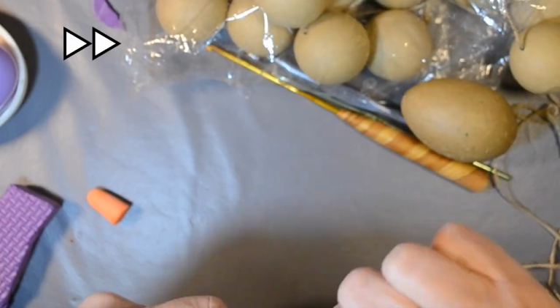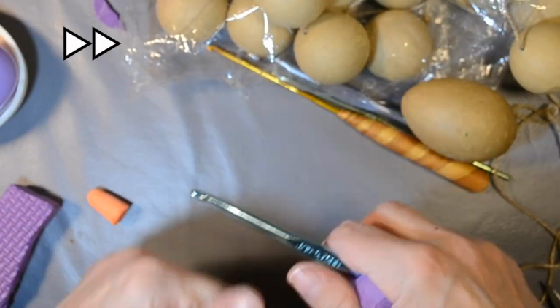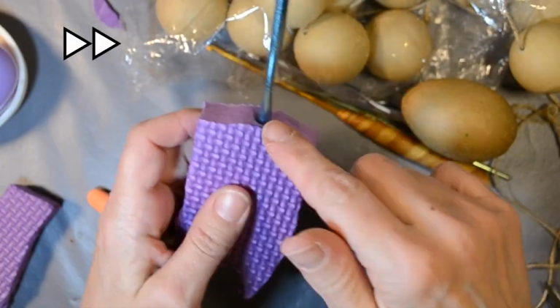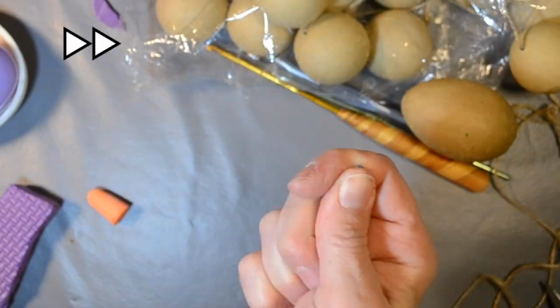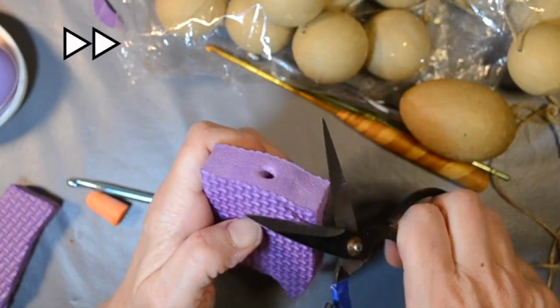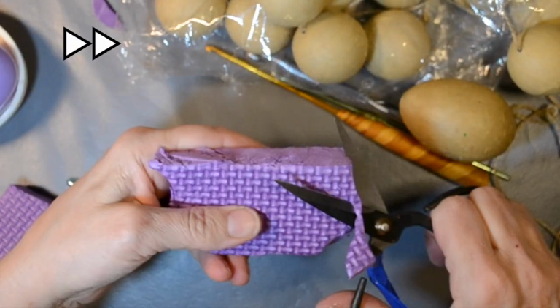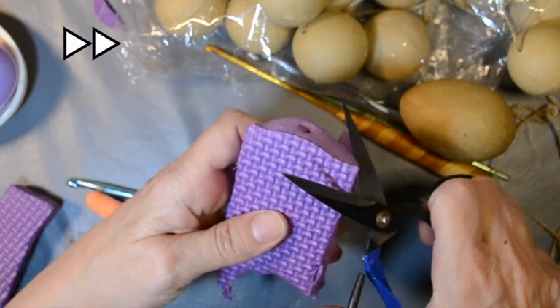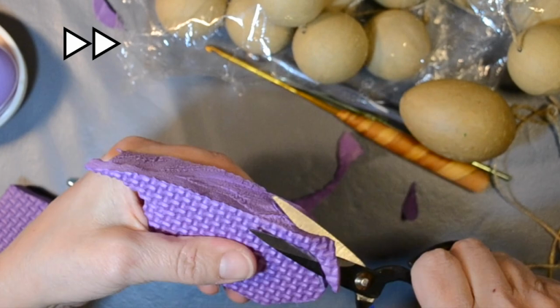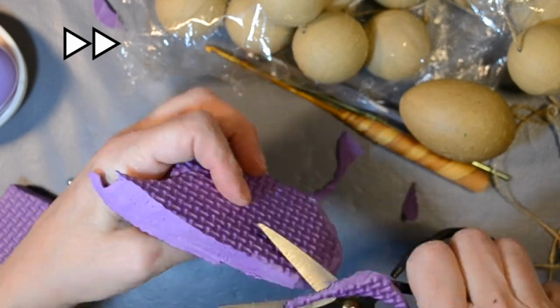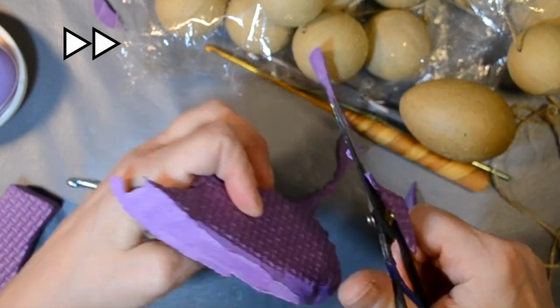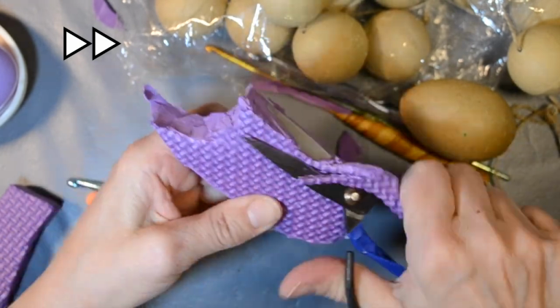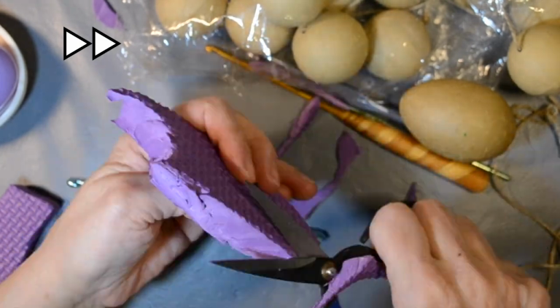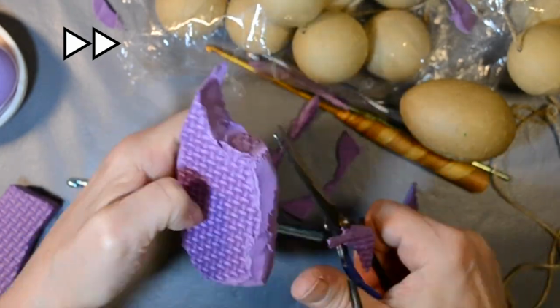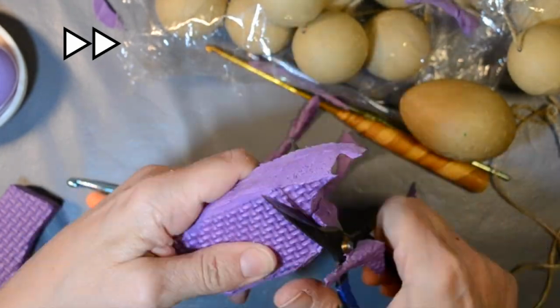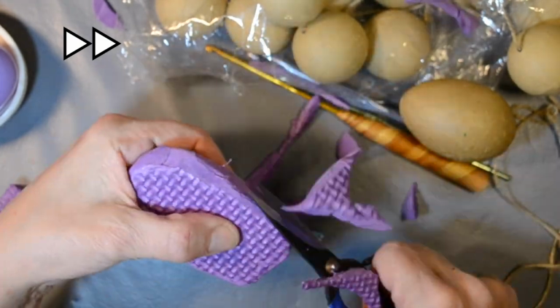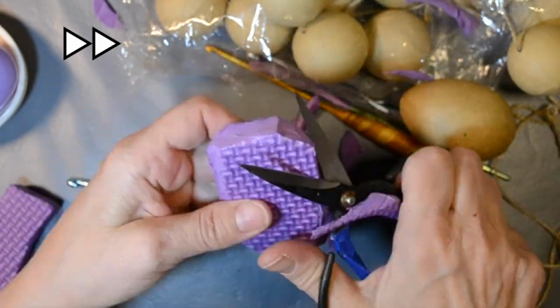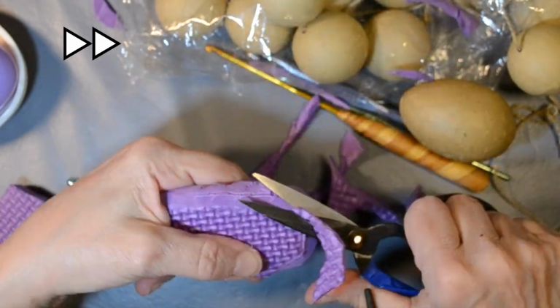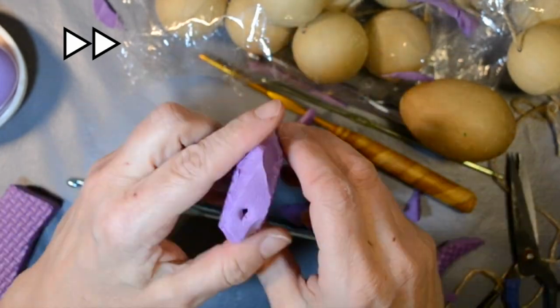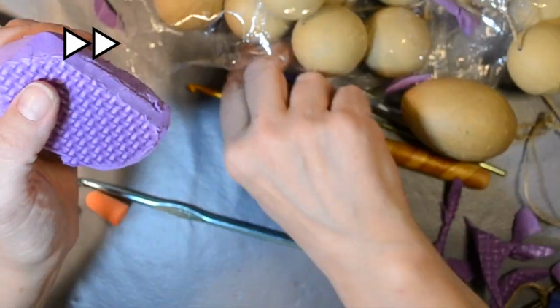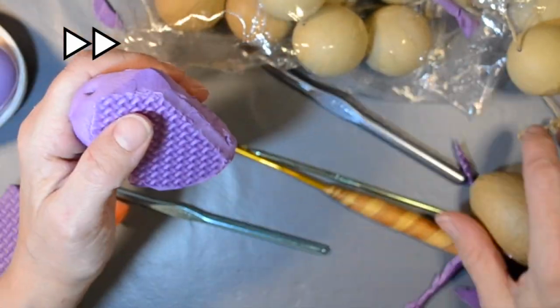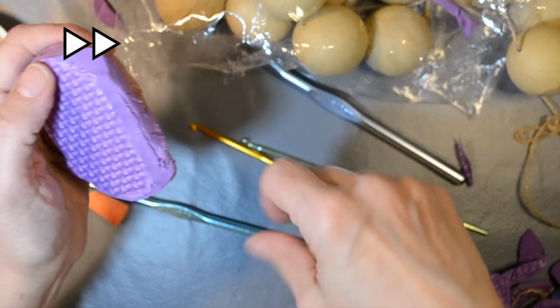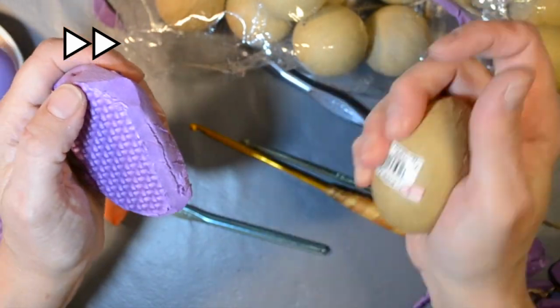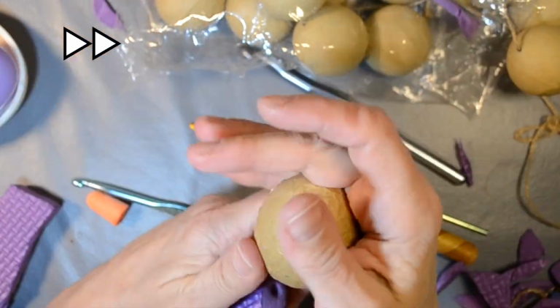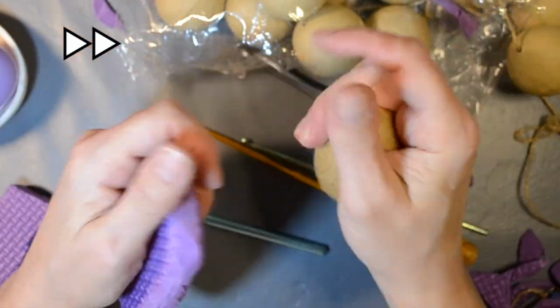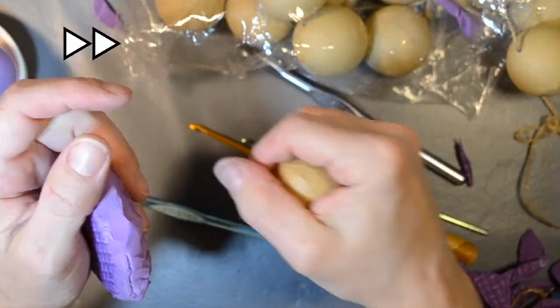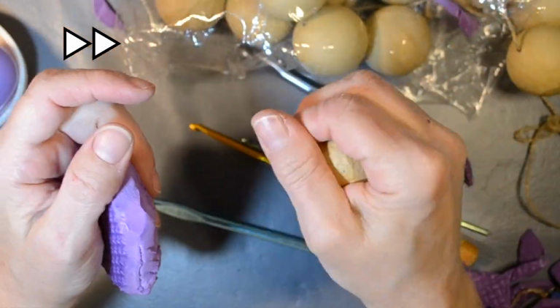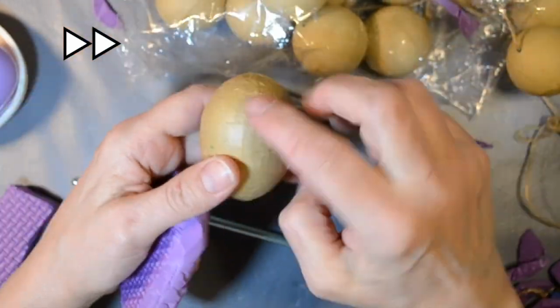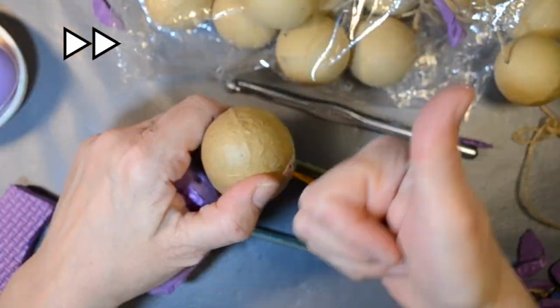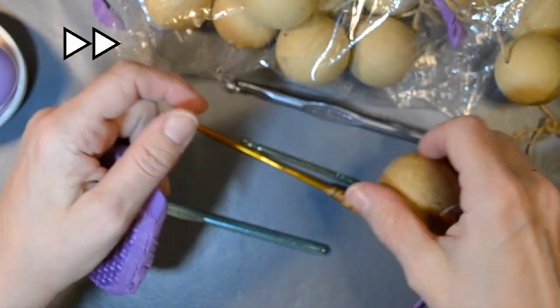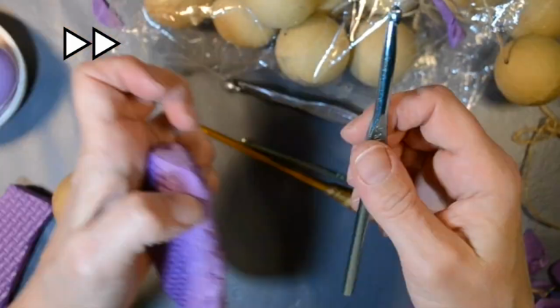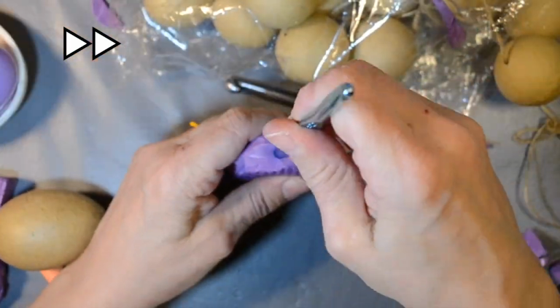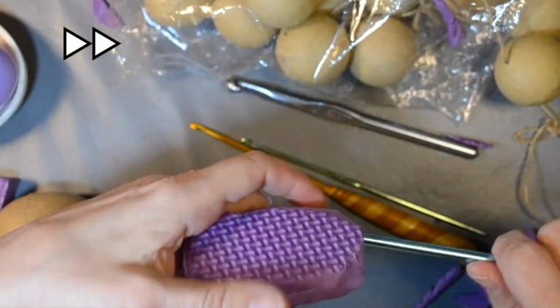So I tried a second one. I carved it up, and I even tried using an egg as a model to see if I'd gotten a good shape.